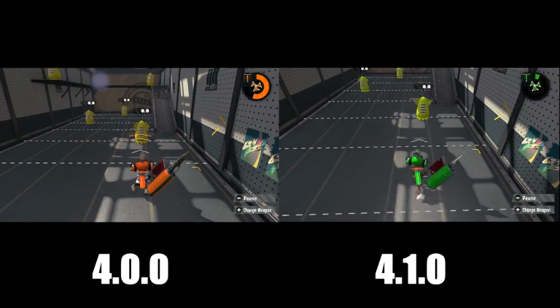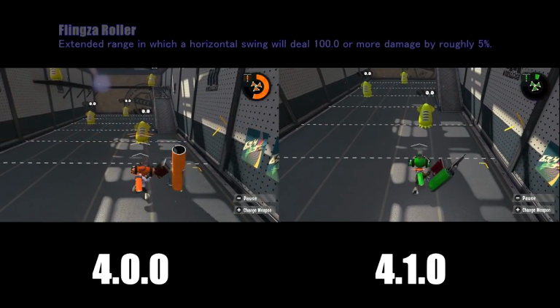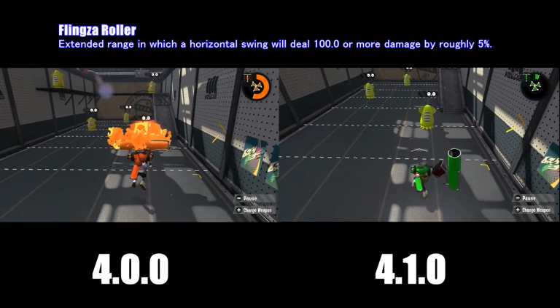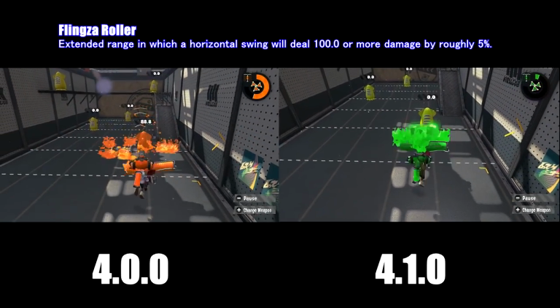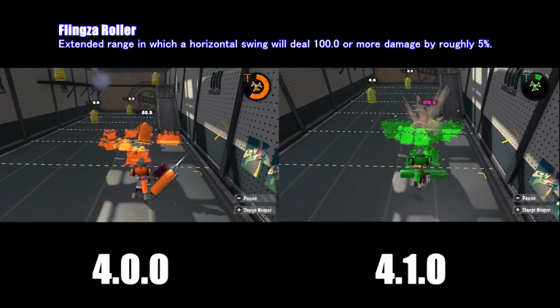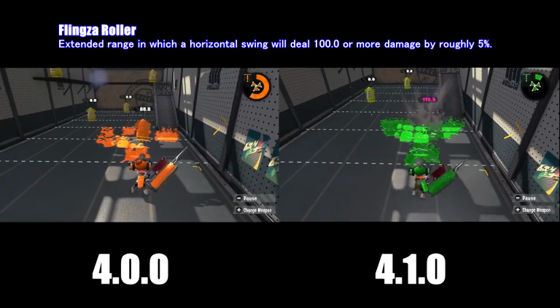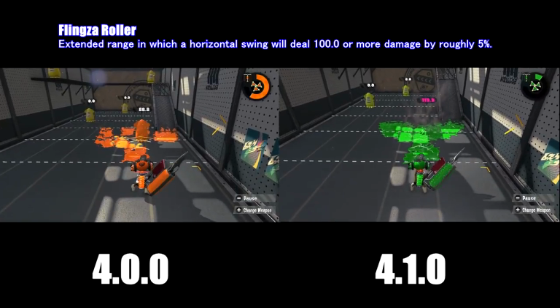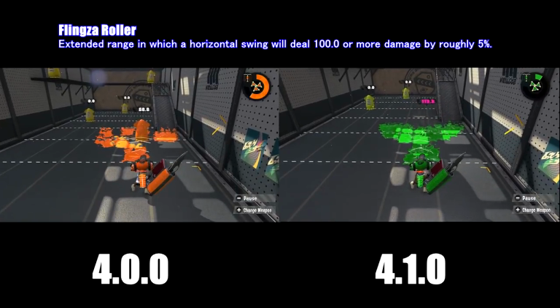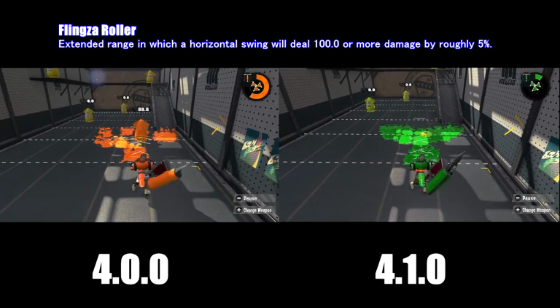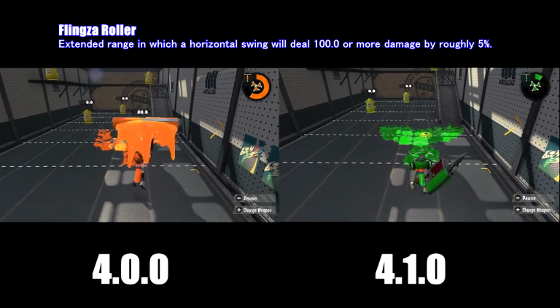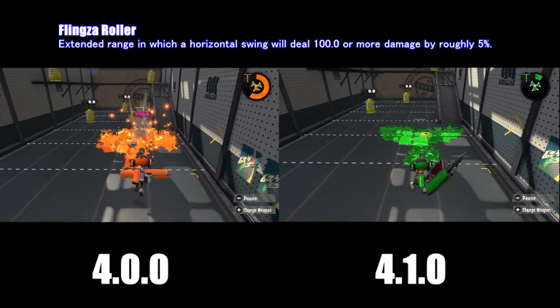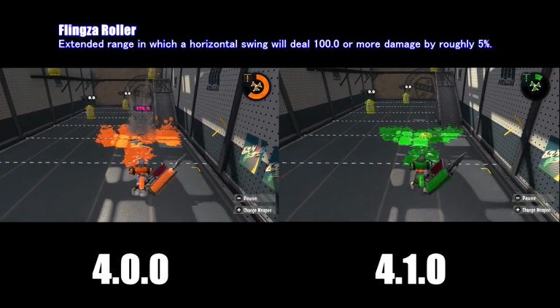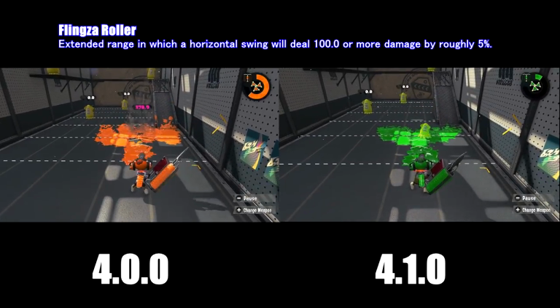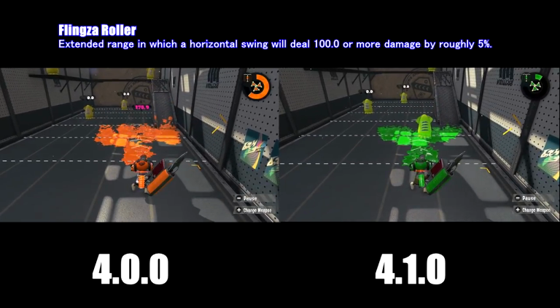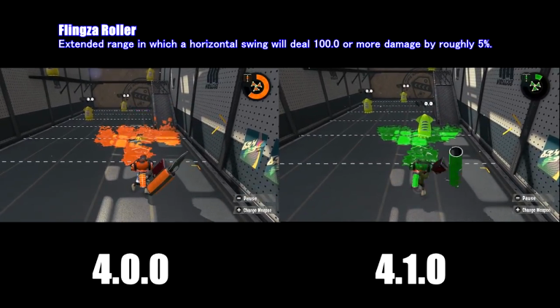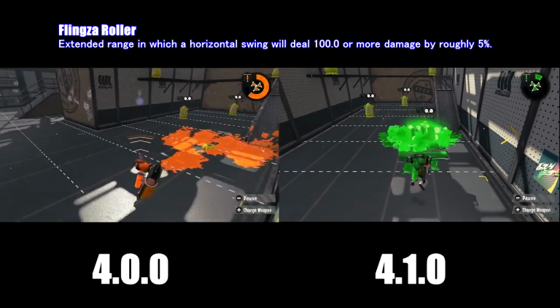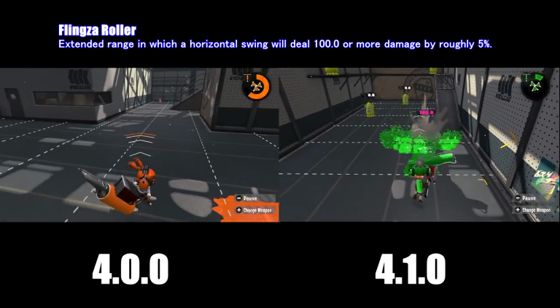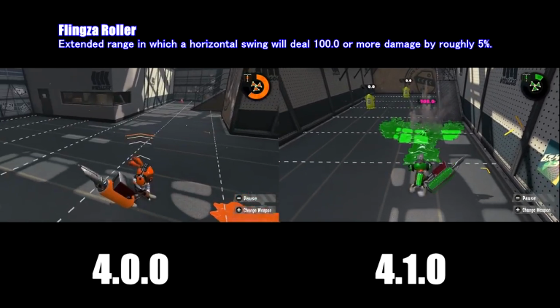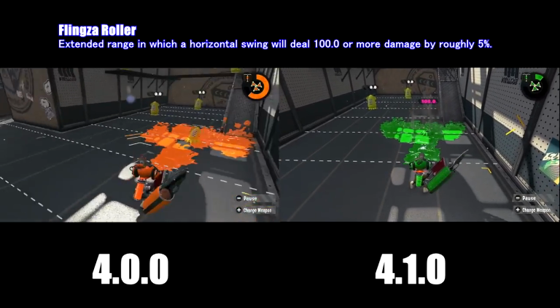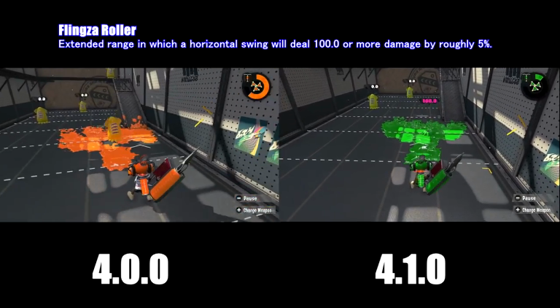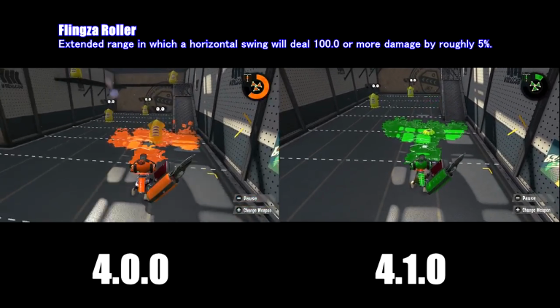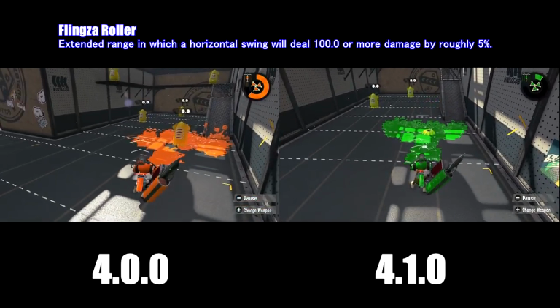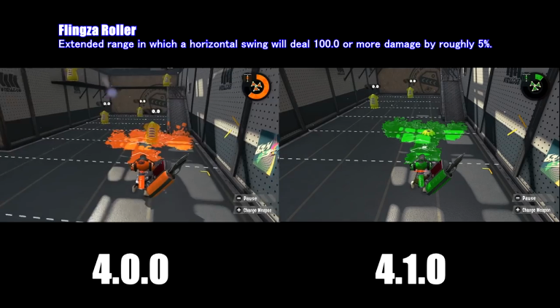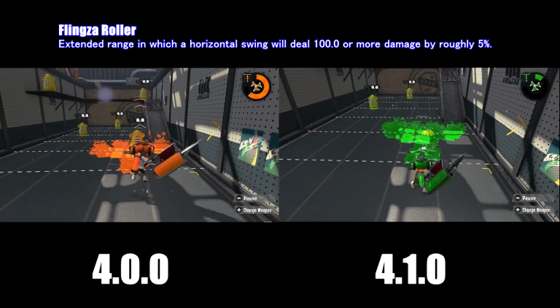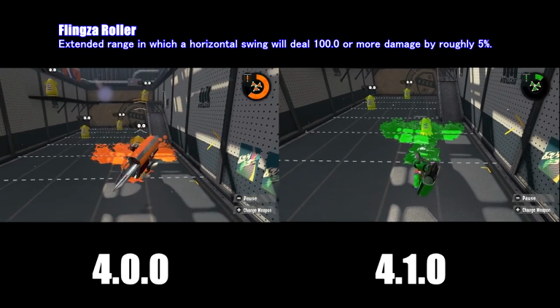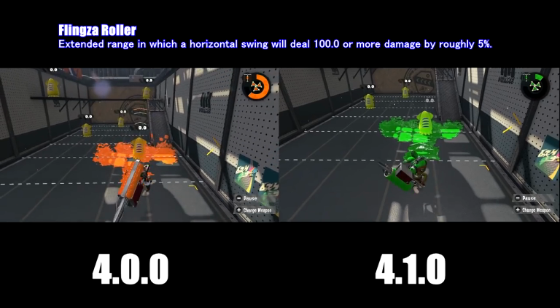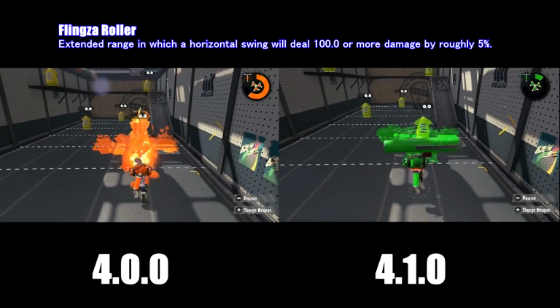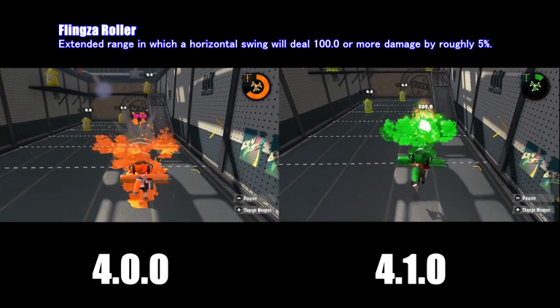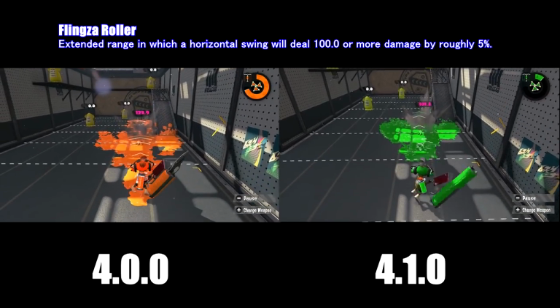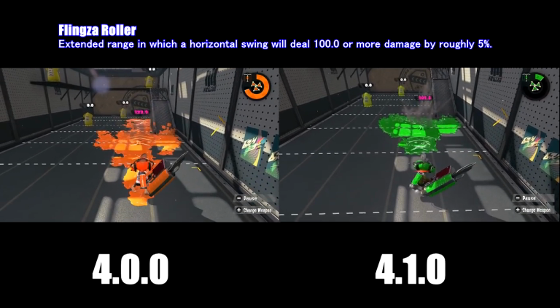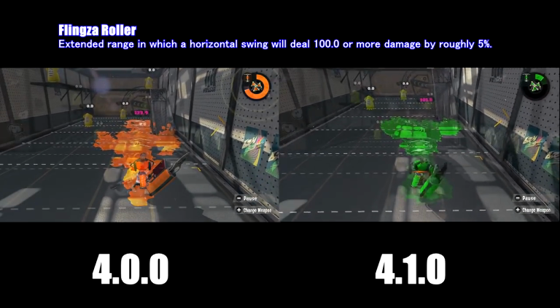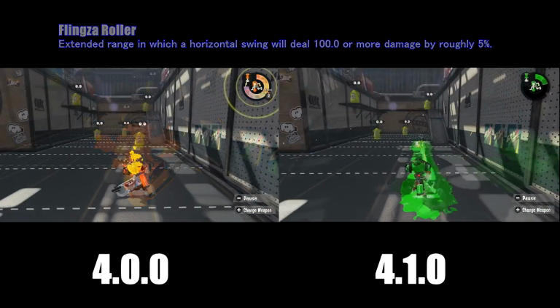For the Flingza Roller, there has been an extended range in which horizontal swings will deal 100 damage or more by roughly 5%.